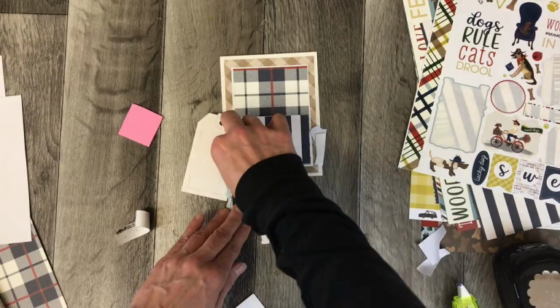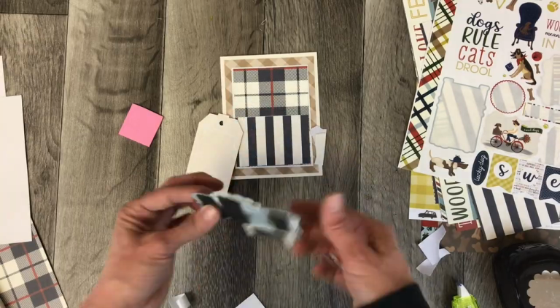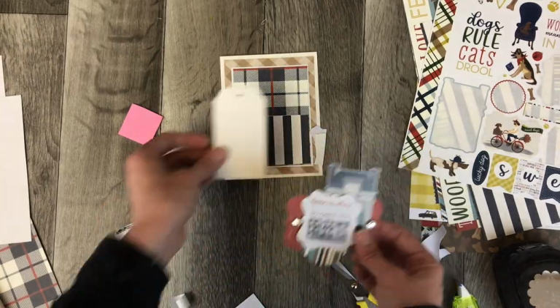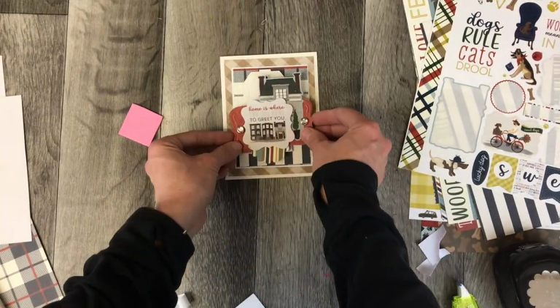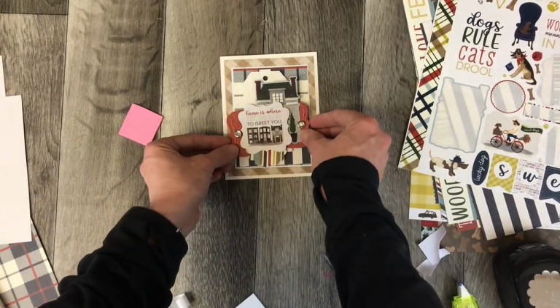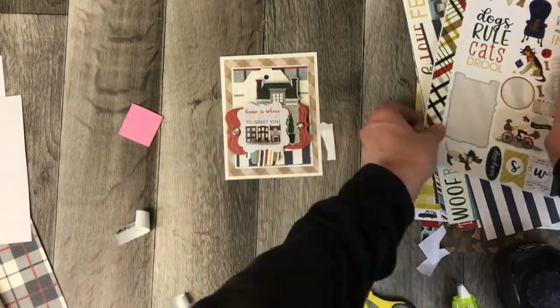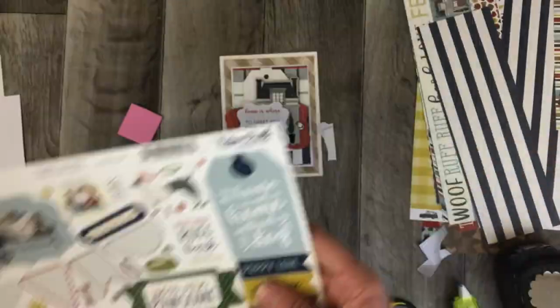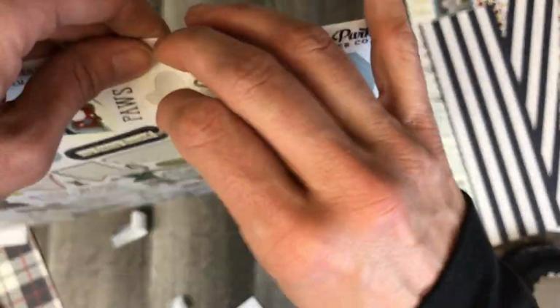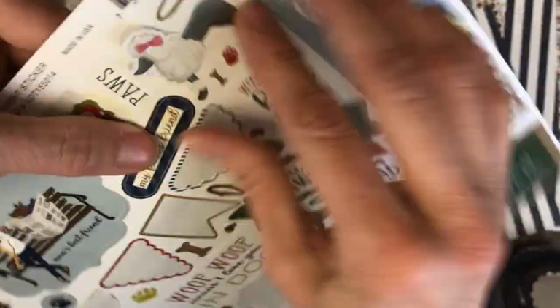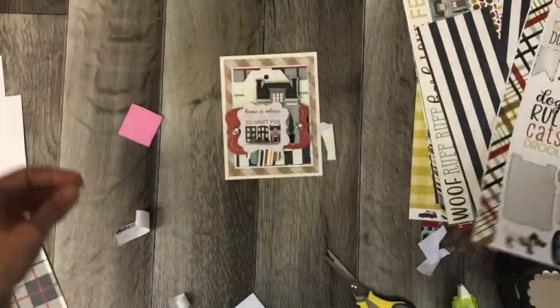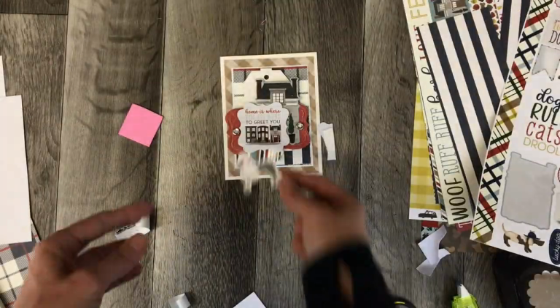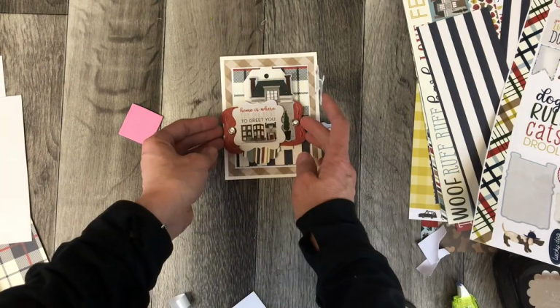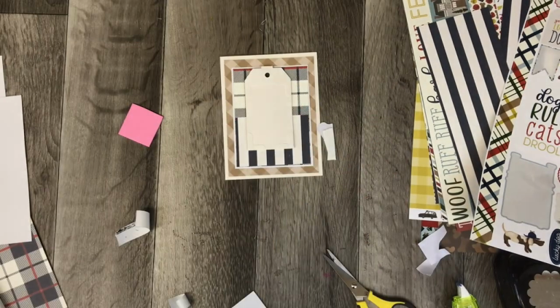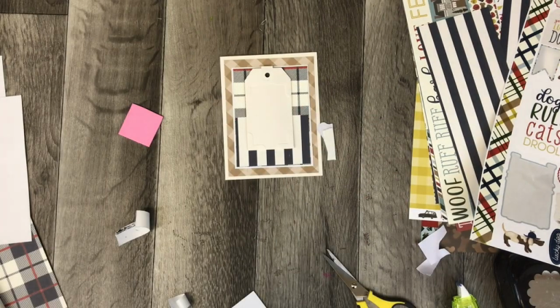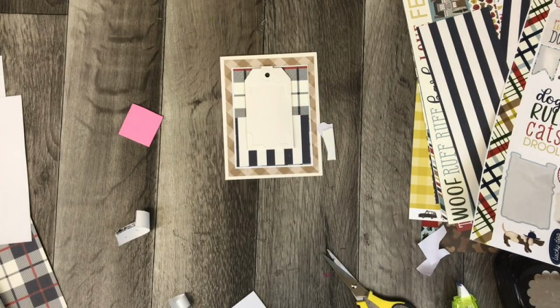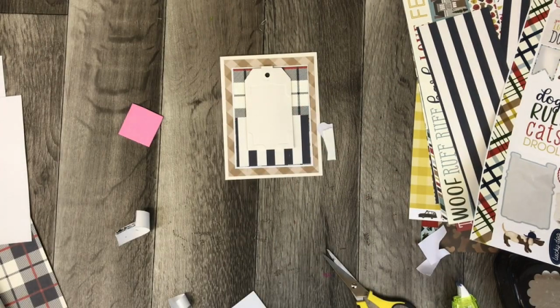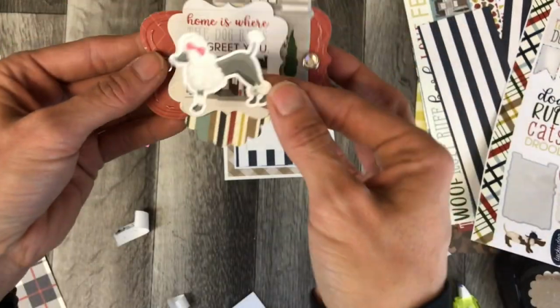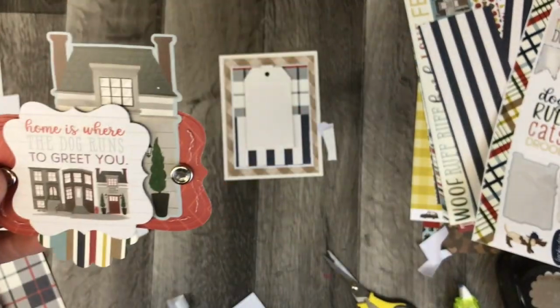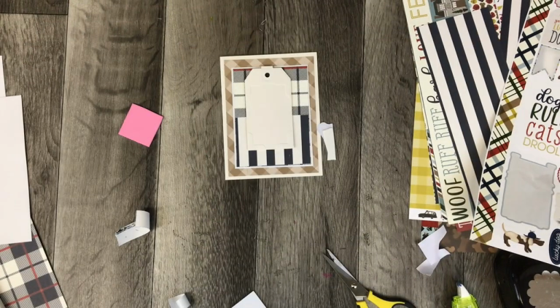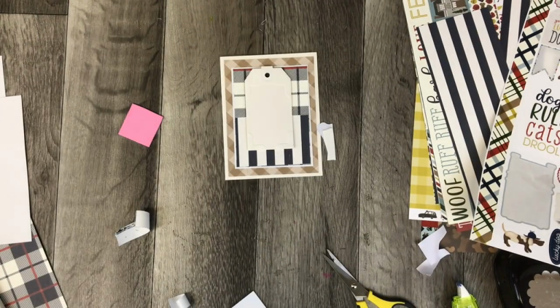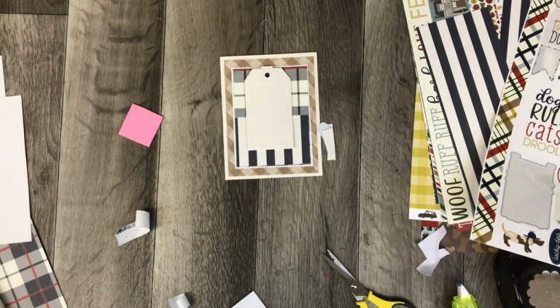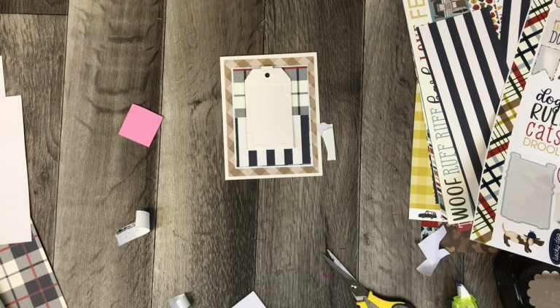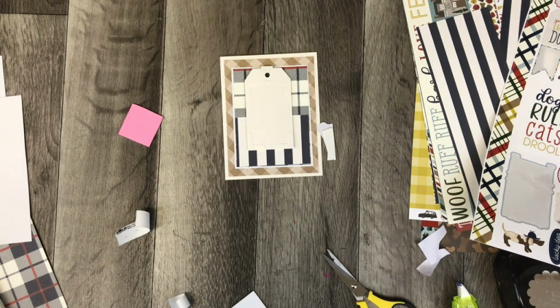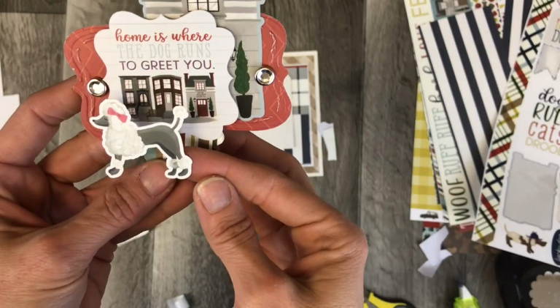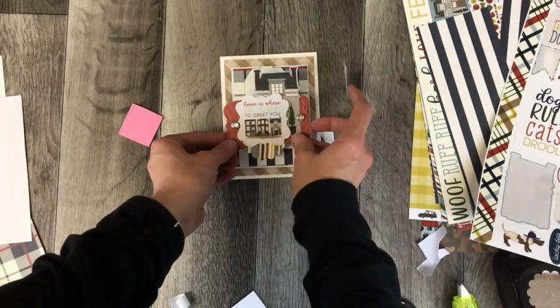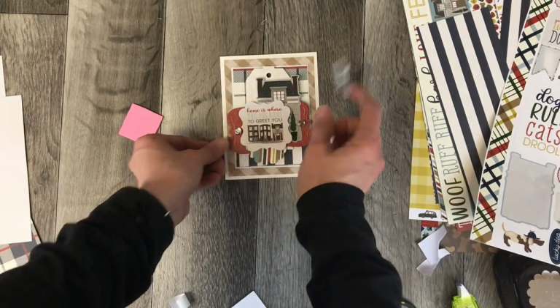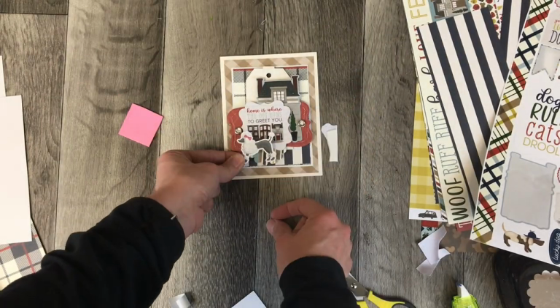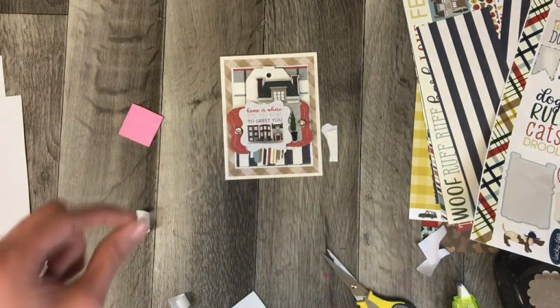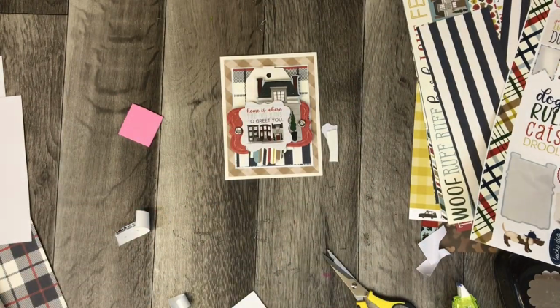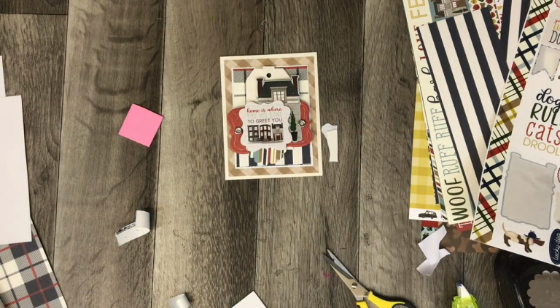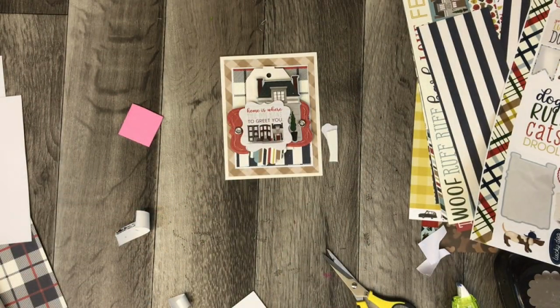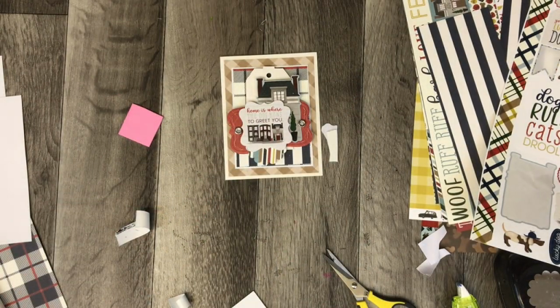I'm going to layer these up. Every single sticker here has another layer. This dog is going to go up on pop dots as well — this cute little poodle. I was just really impressed with this card; it was adorable.